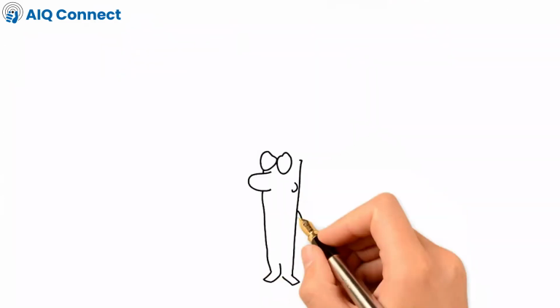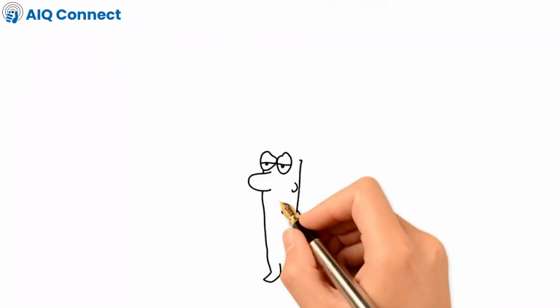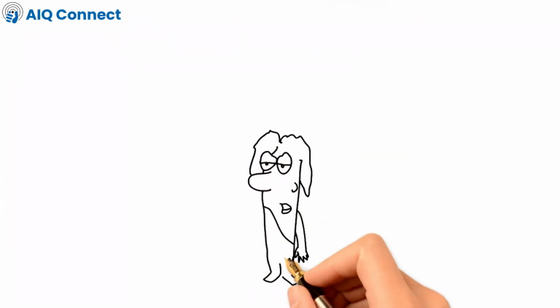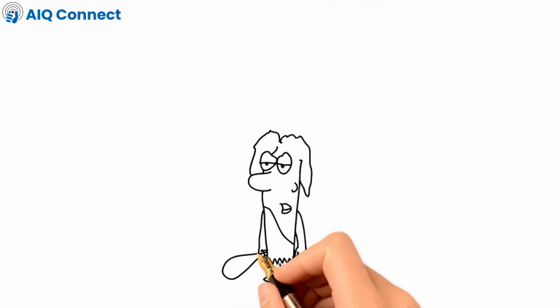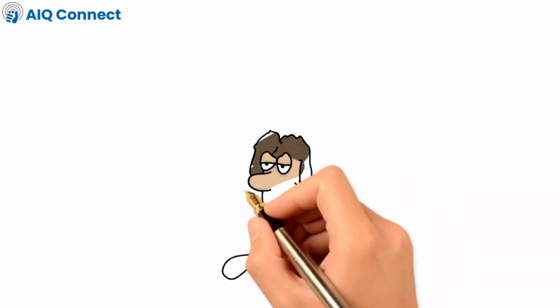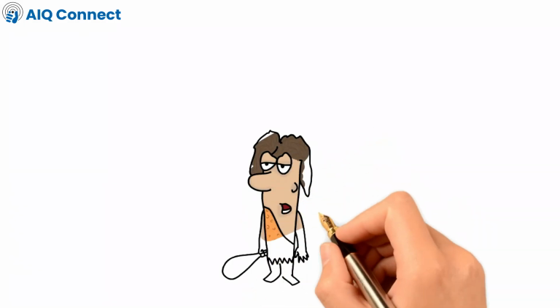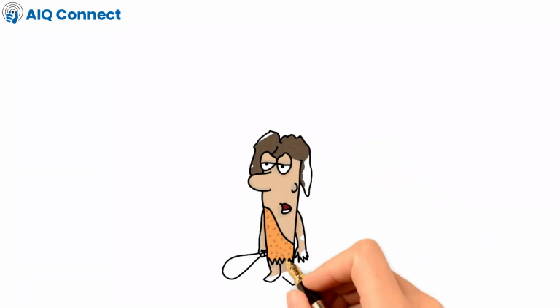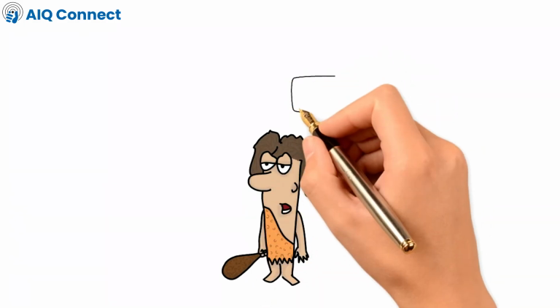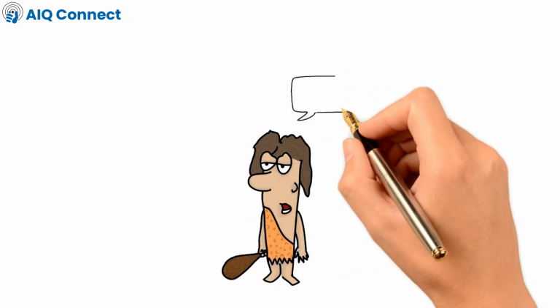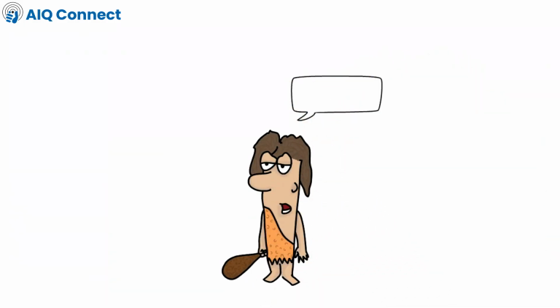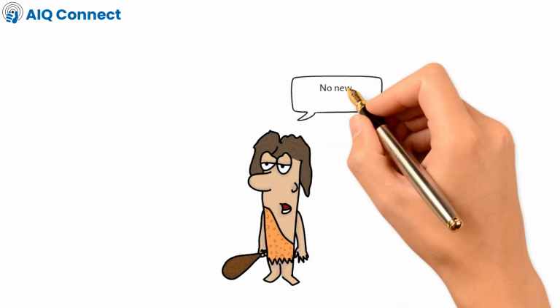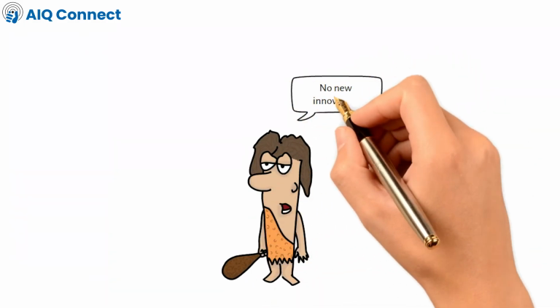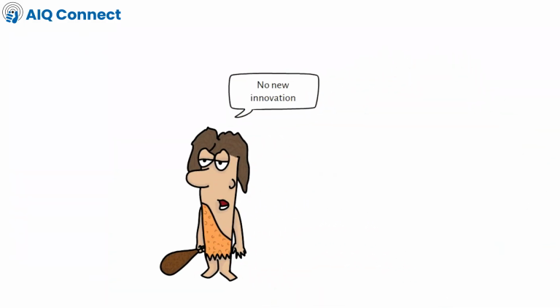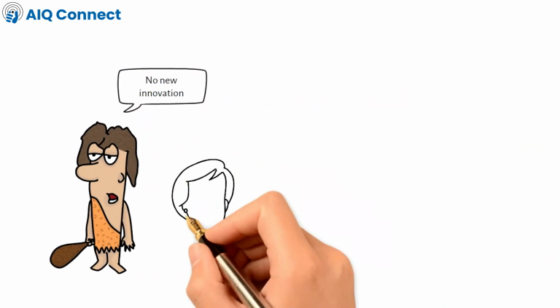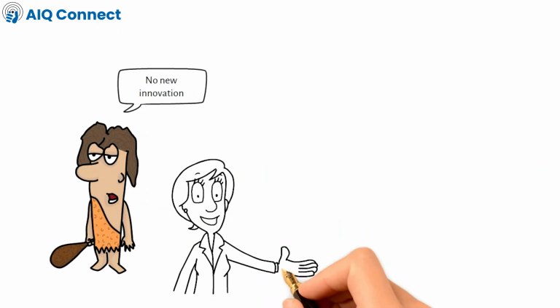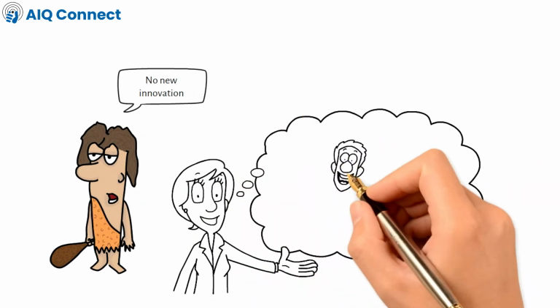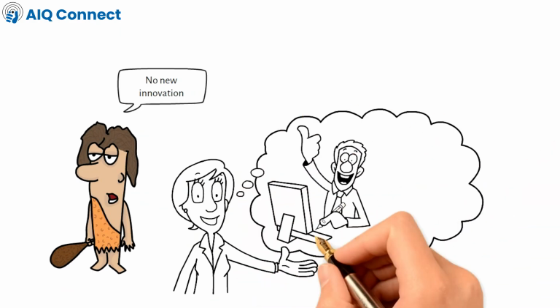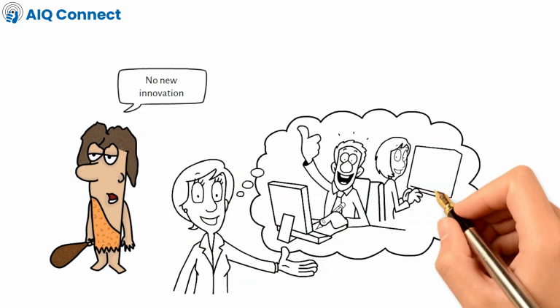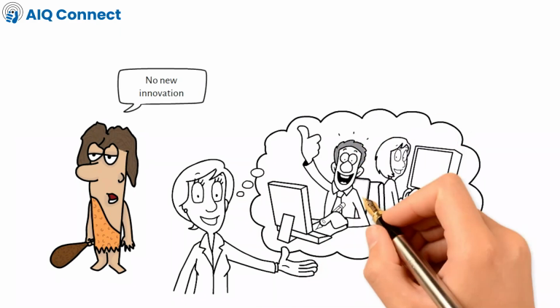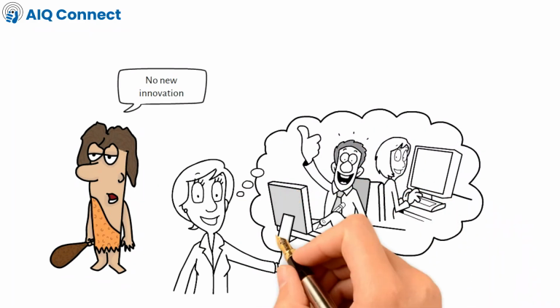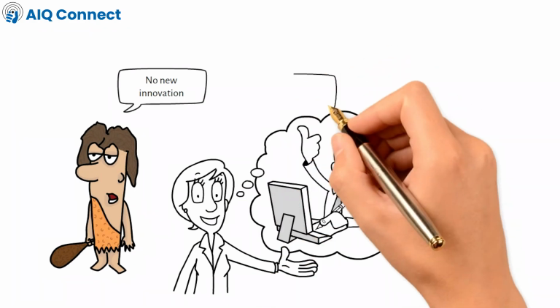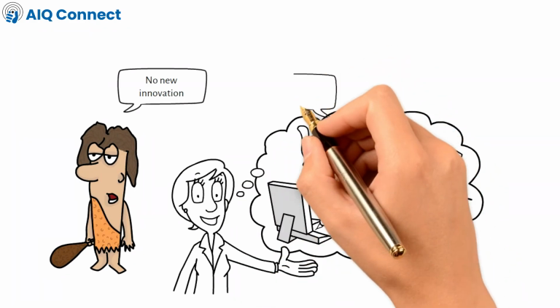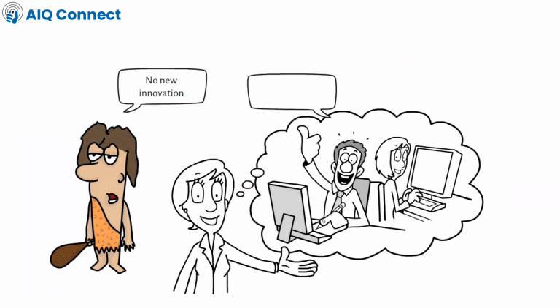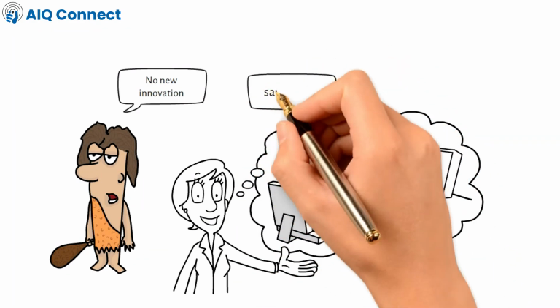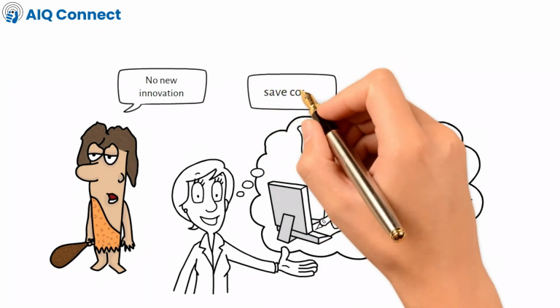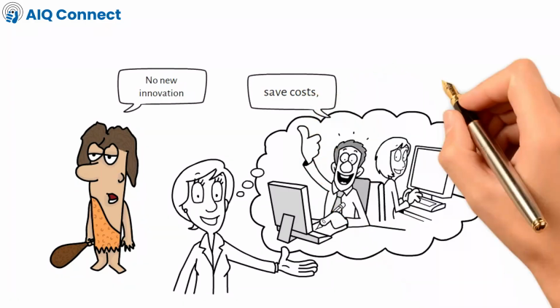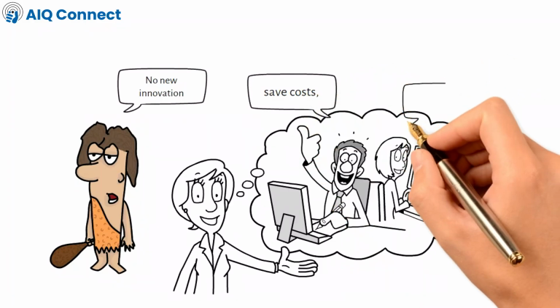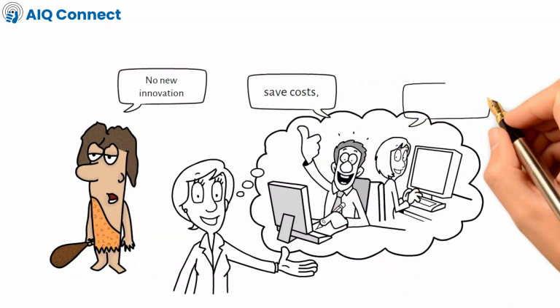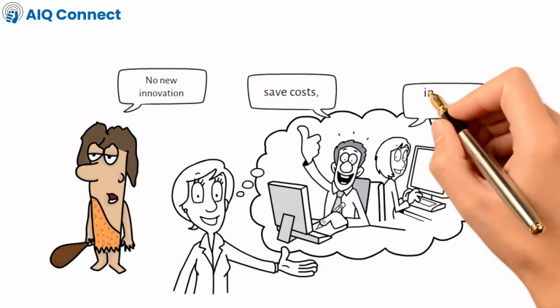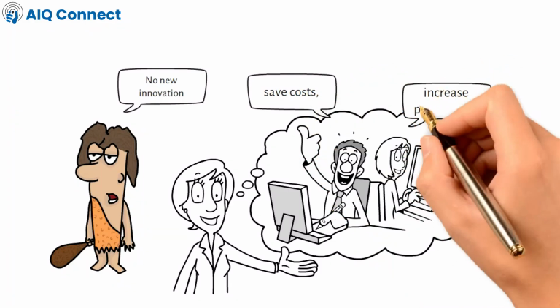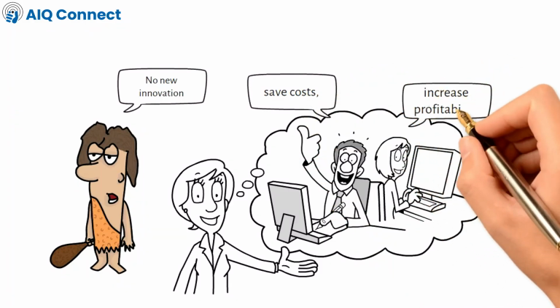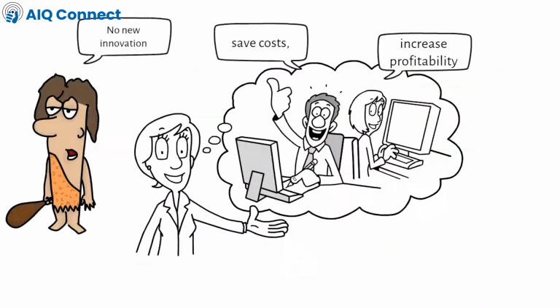We have not seen a new innovation in the automobile industry for a long time, but now with AI, we are seeing the future of driving. The technology can help boost productivity, save costs and thereby increase profitability for fleet owners.